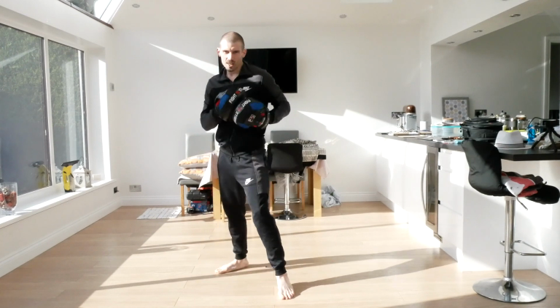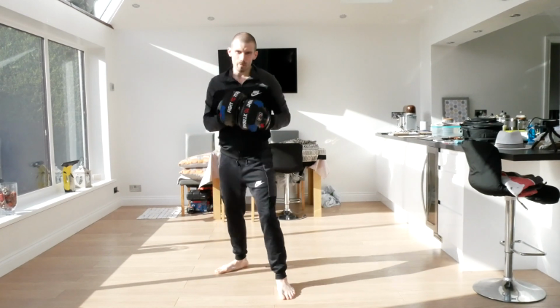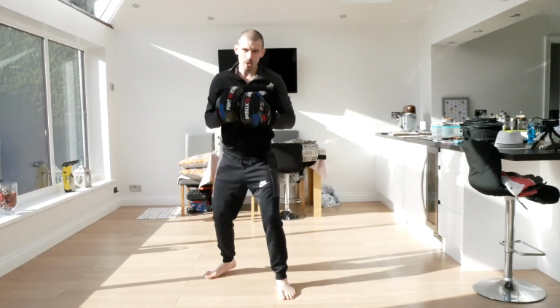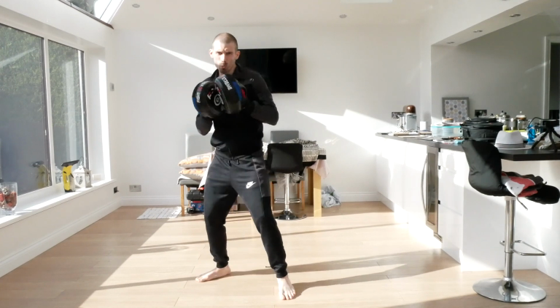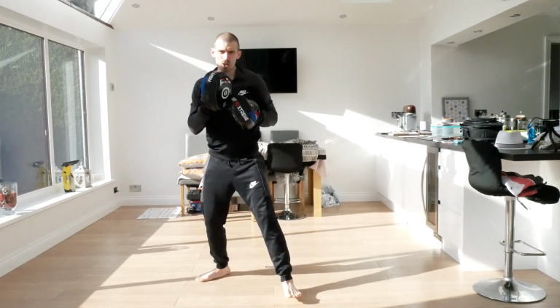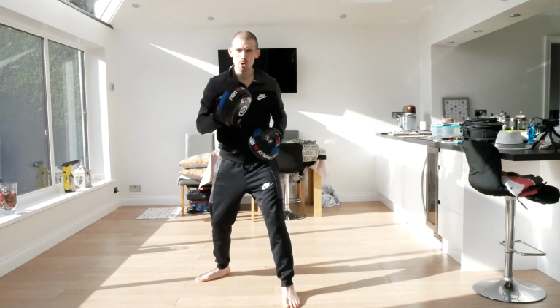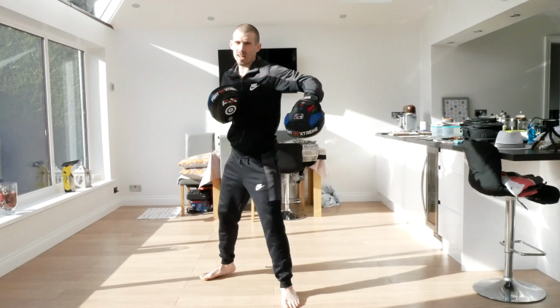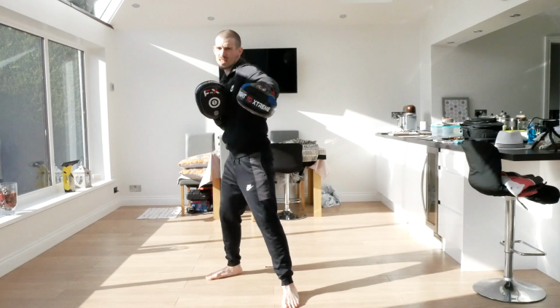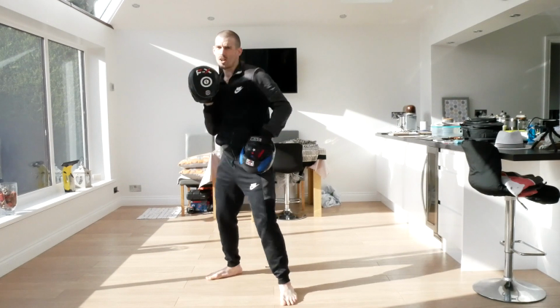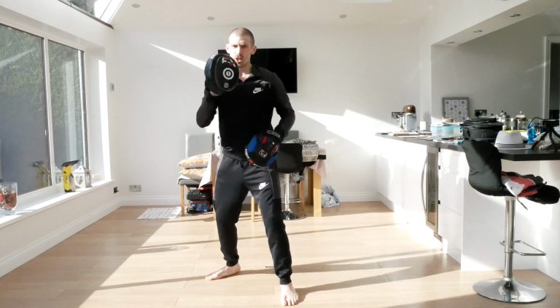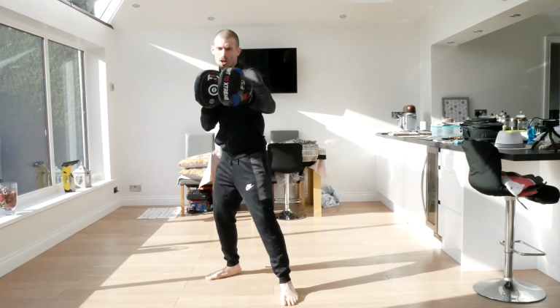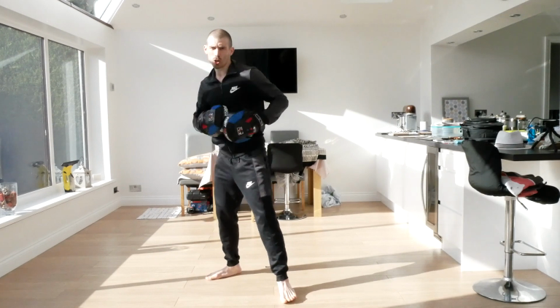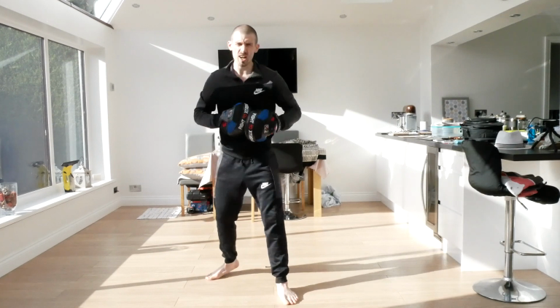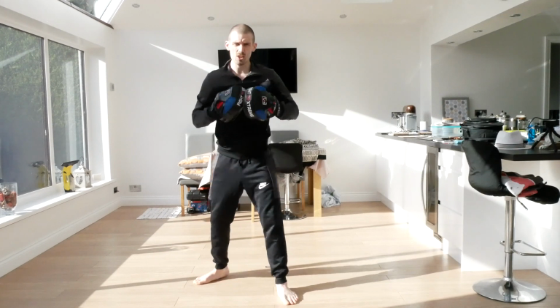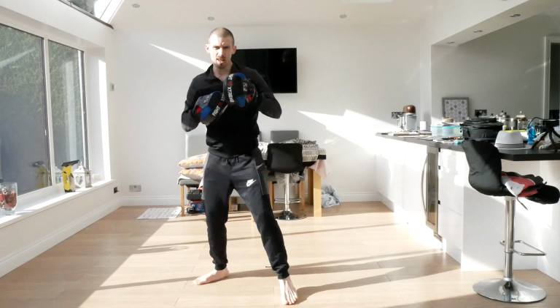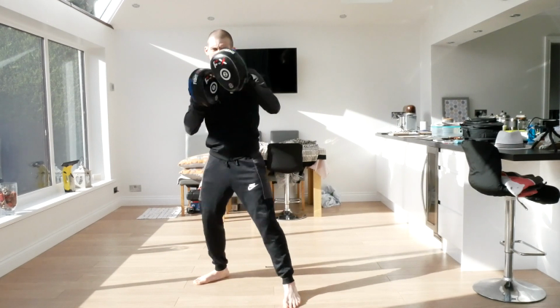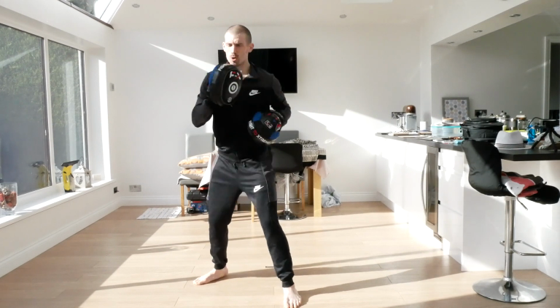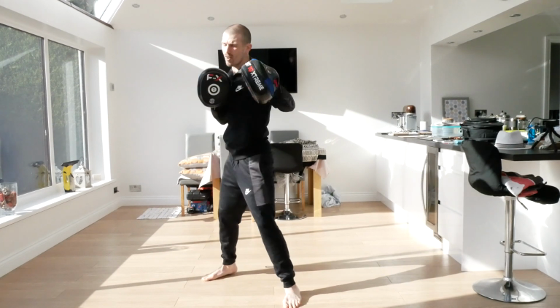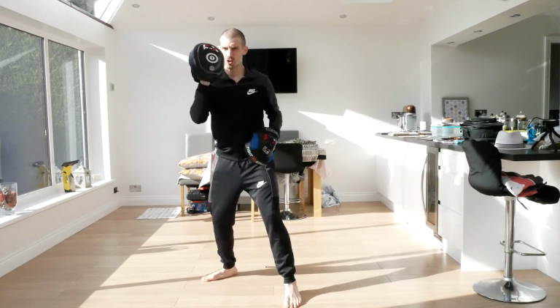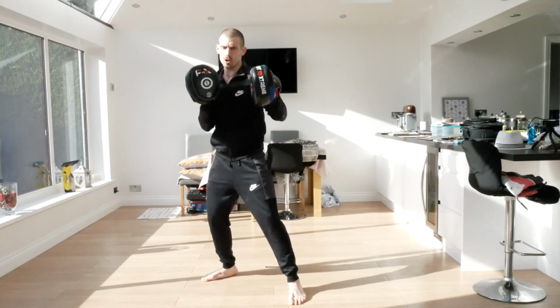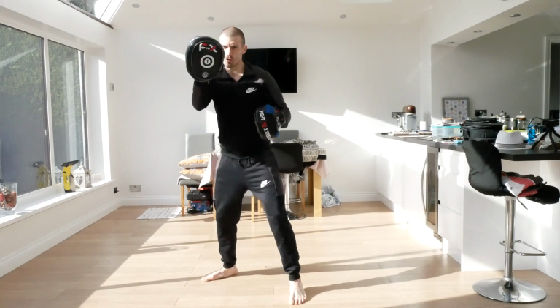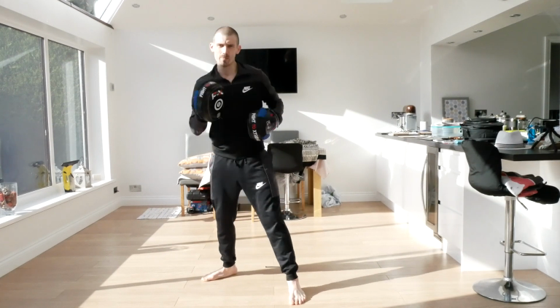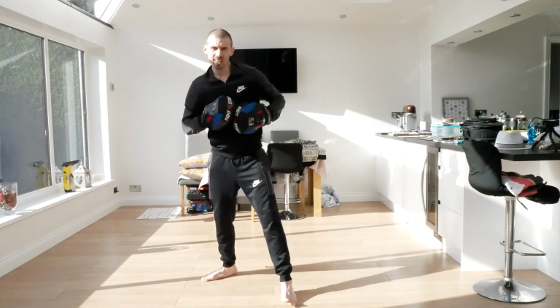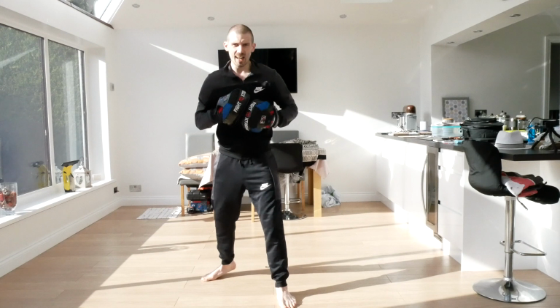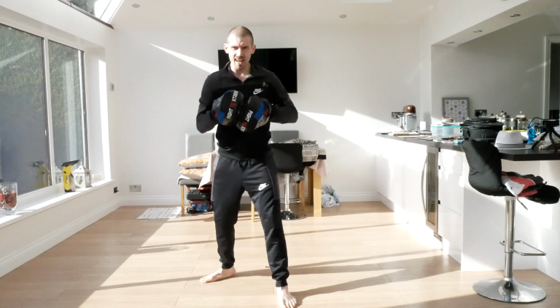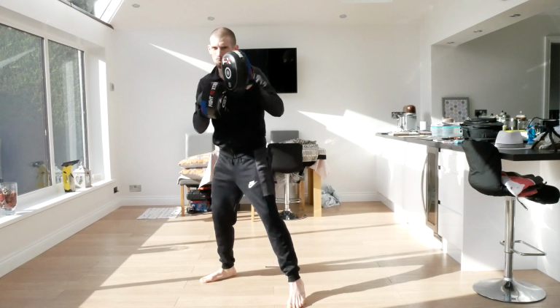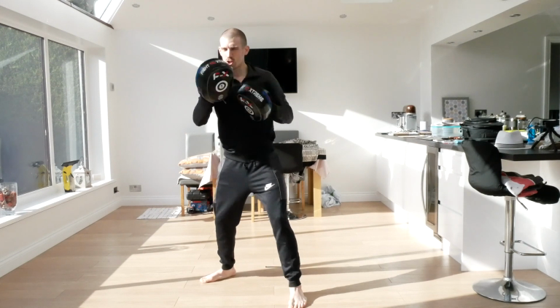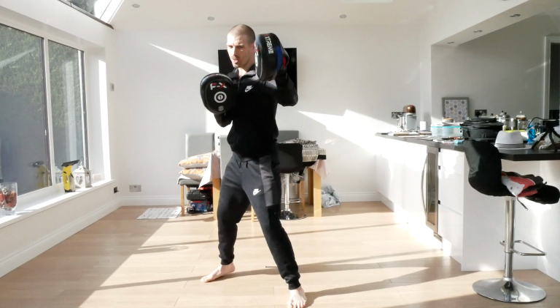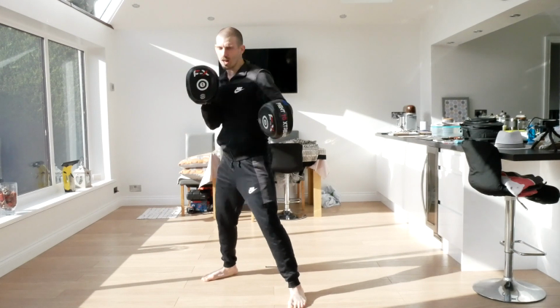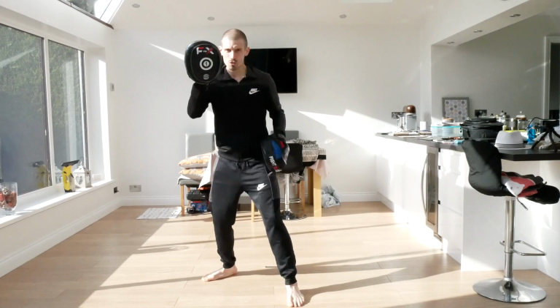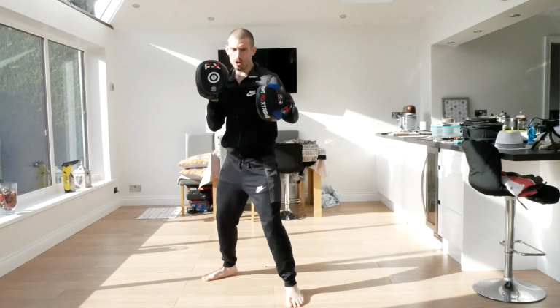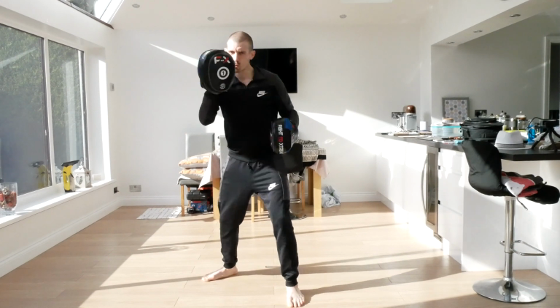This time now we're going to go one, two, head cover, straight, hook, straight. So ready - one, two, cover, straight, hook, straight. And again, one, two, cover, straight, hook, straight.